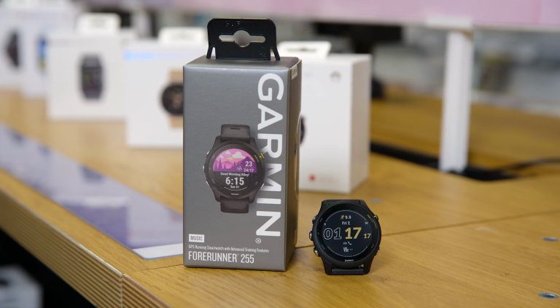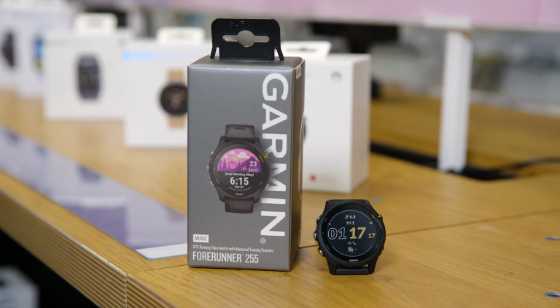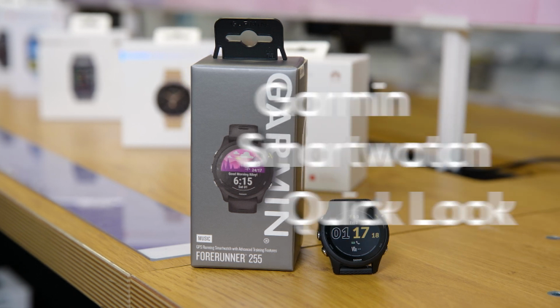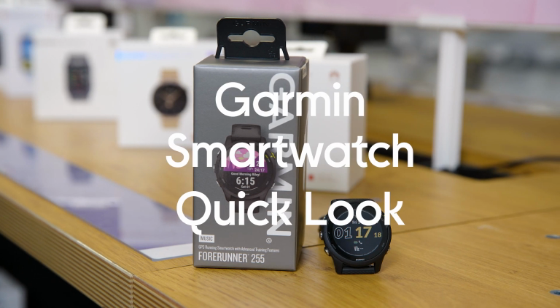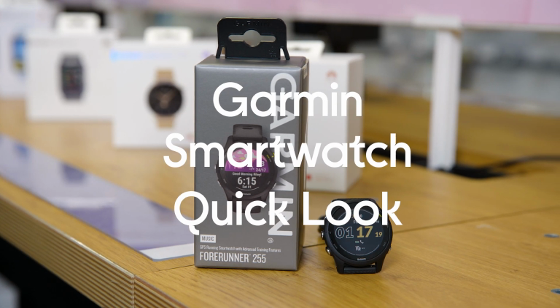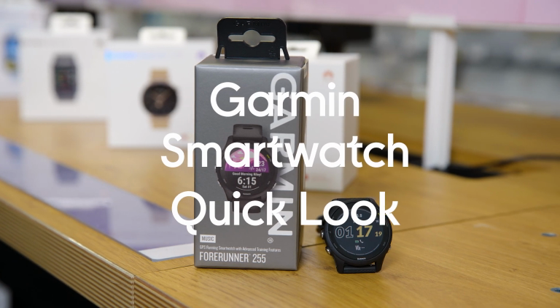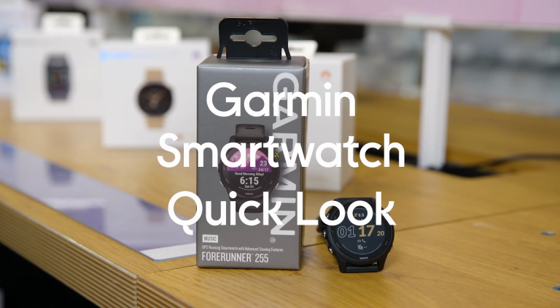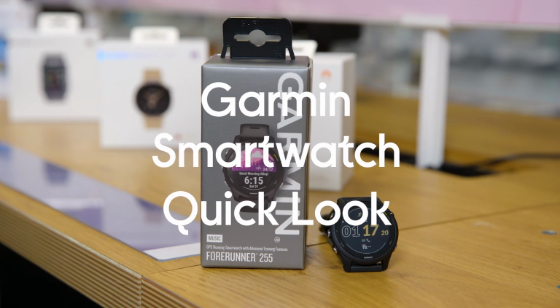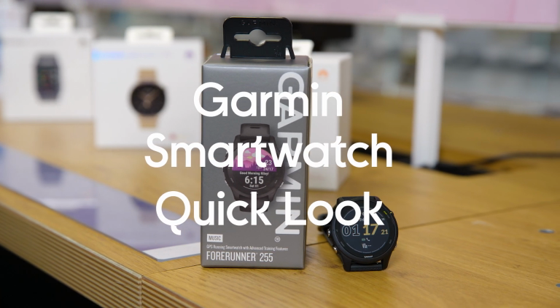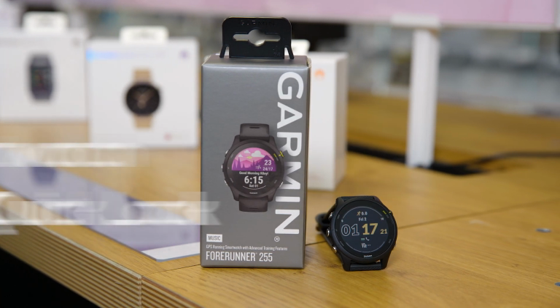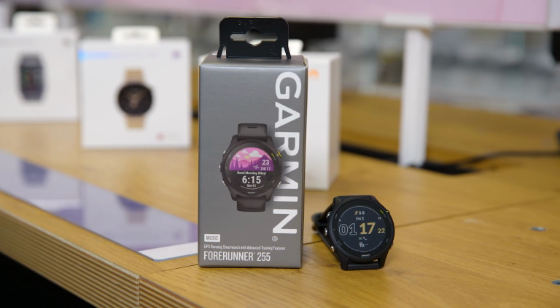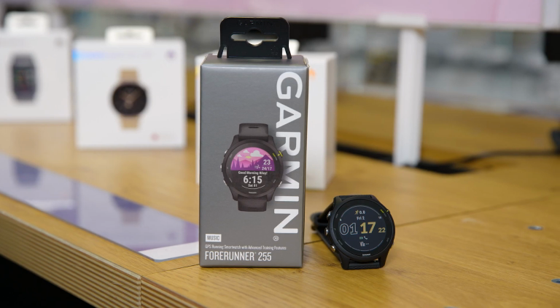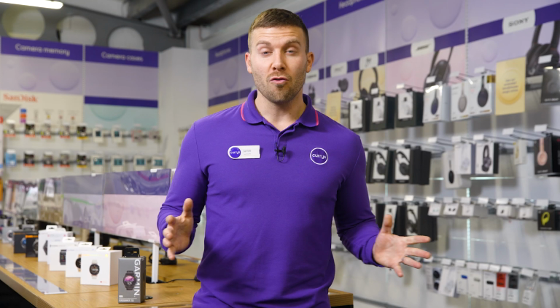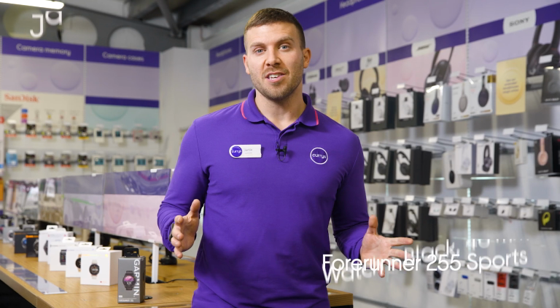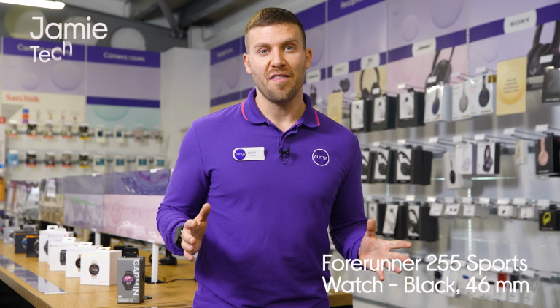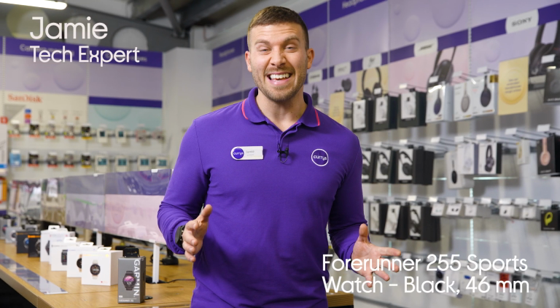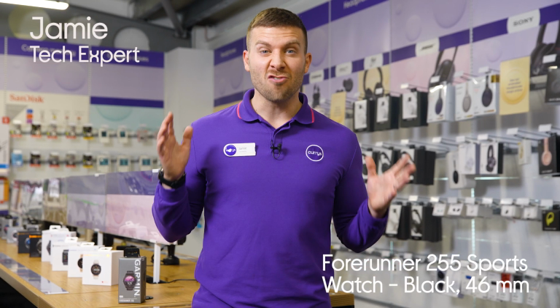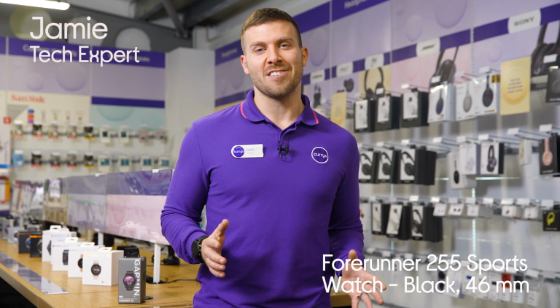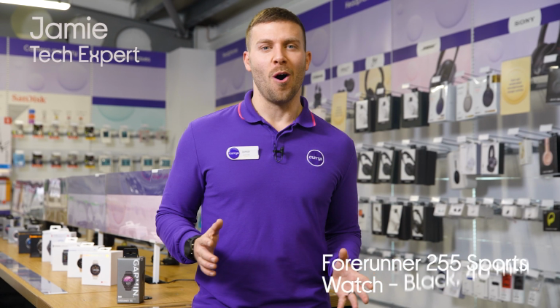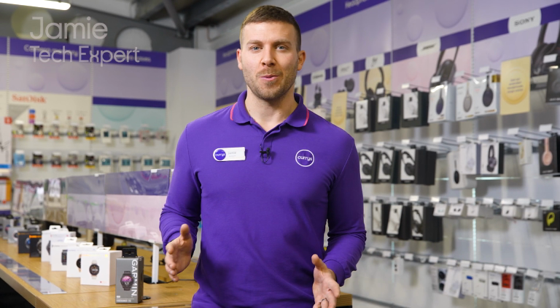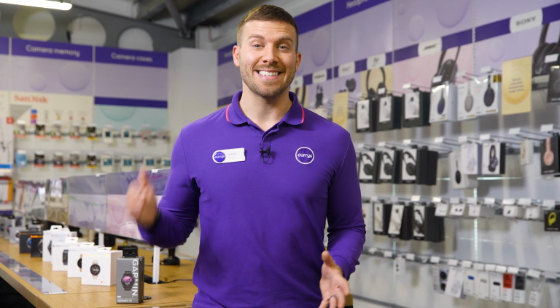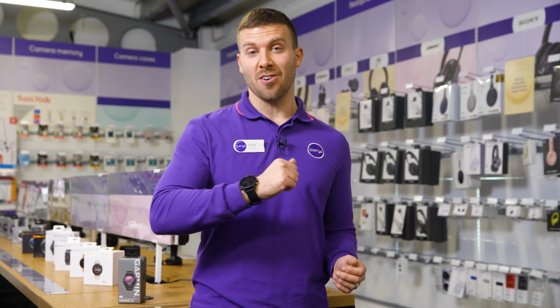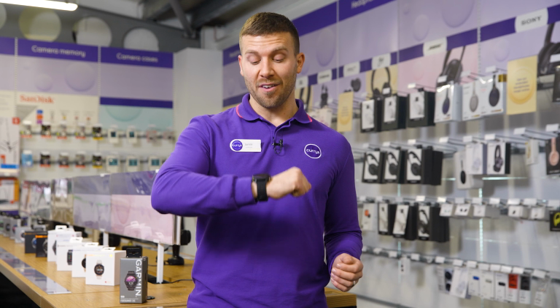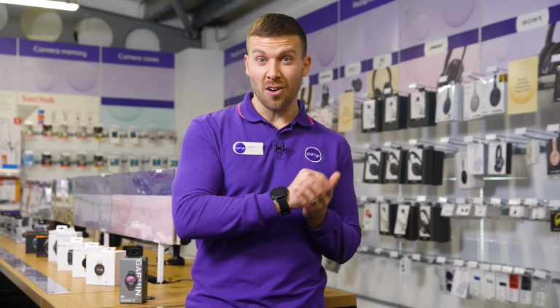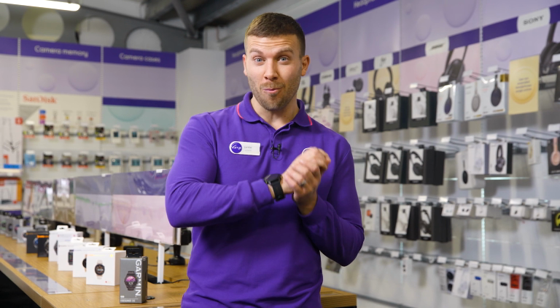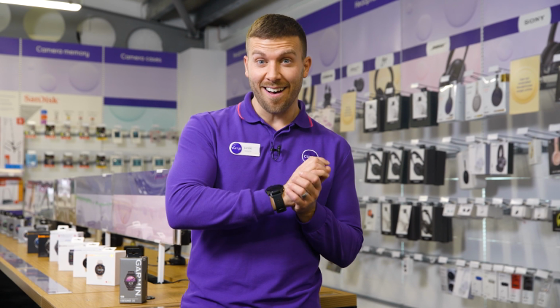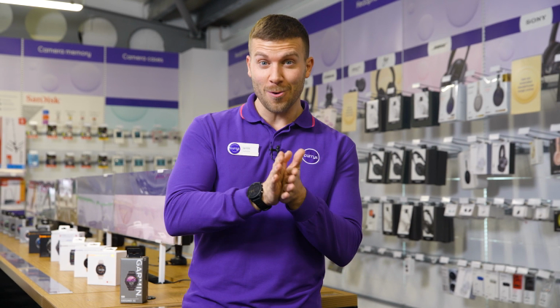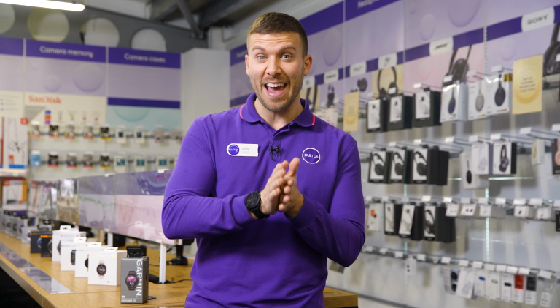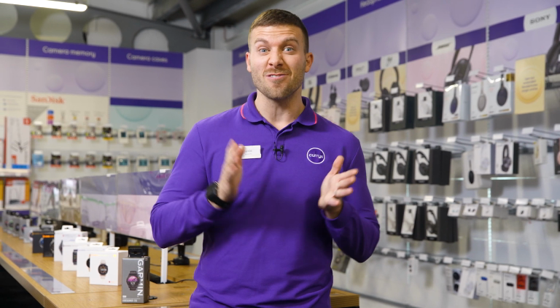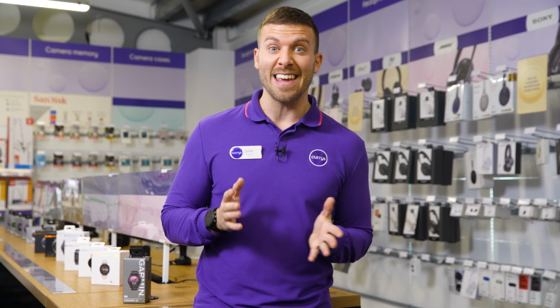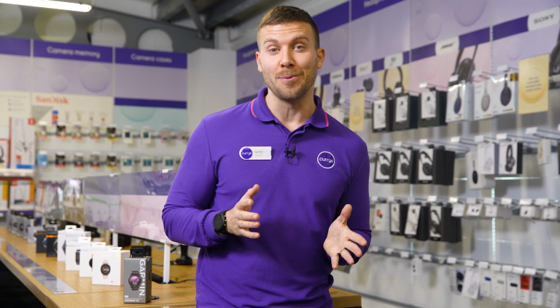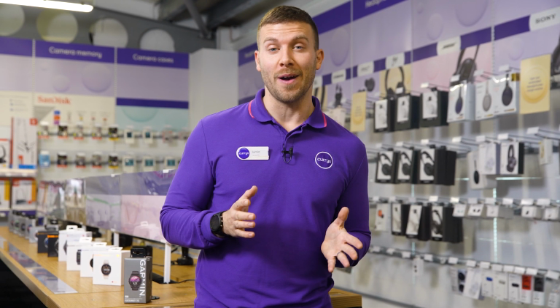This is the Garmin Forerunner 255 Sports Watch 46mm in black. The Forerunner 255 is a runner's smartwatch. With its sleek design and 49g weight, I can tell you that it feels really comfortable to wear.